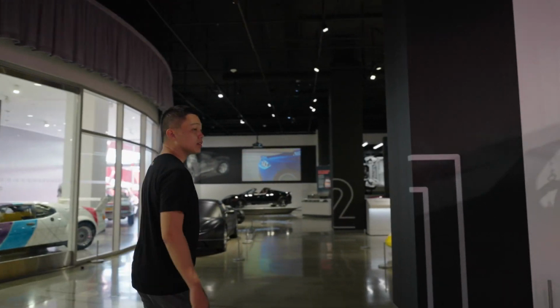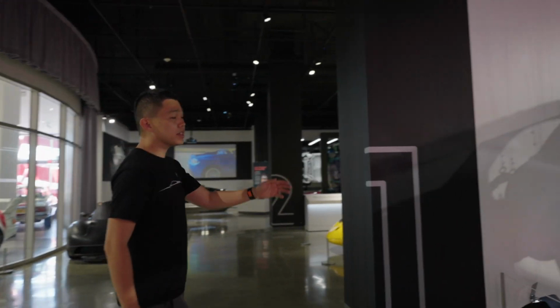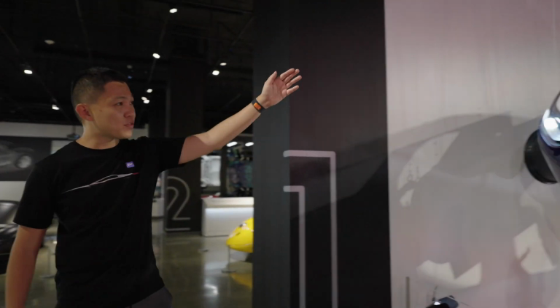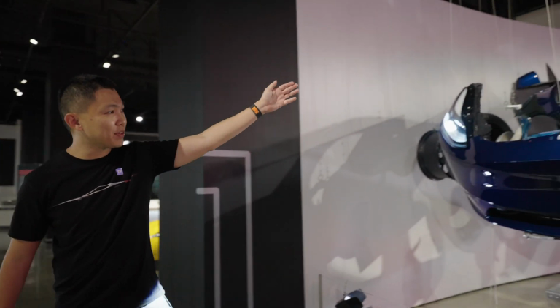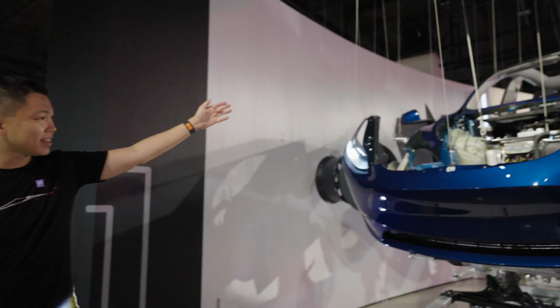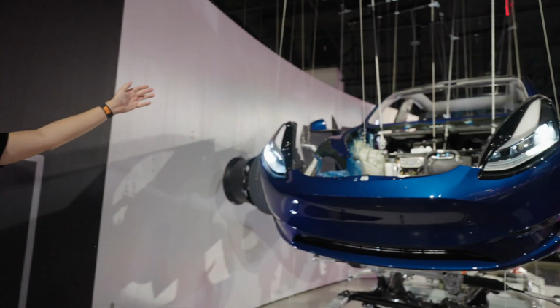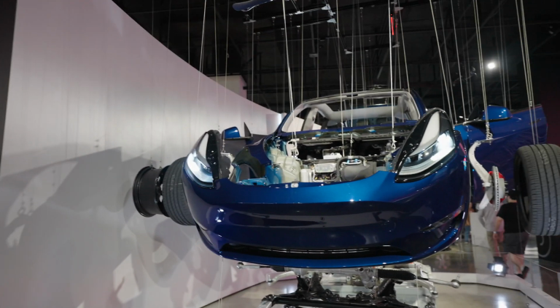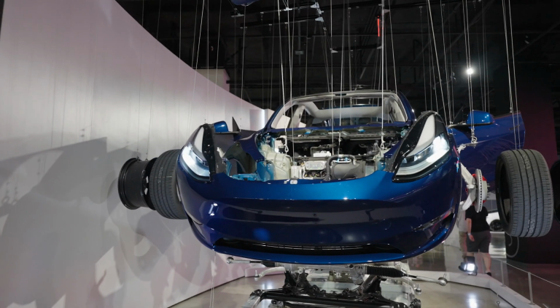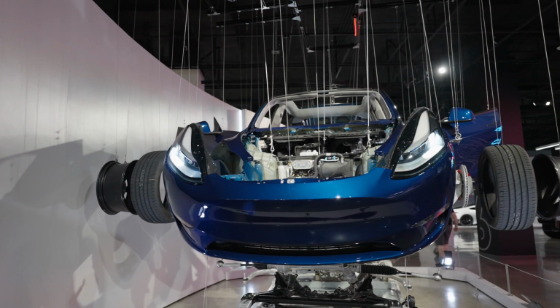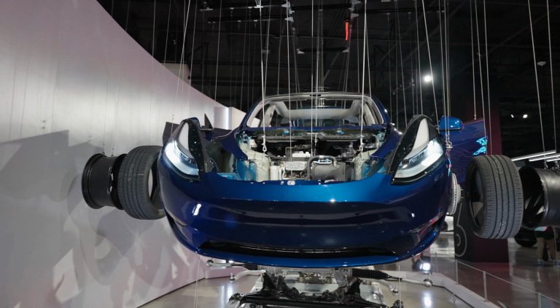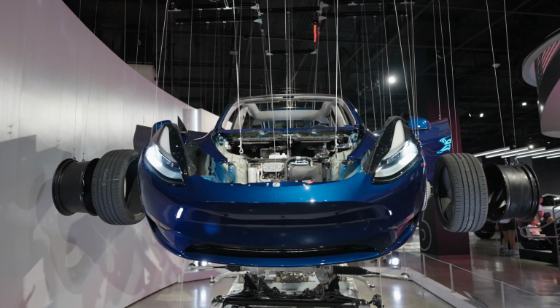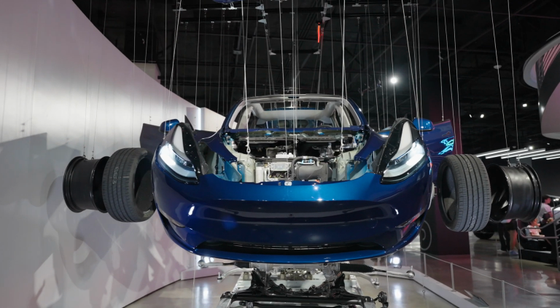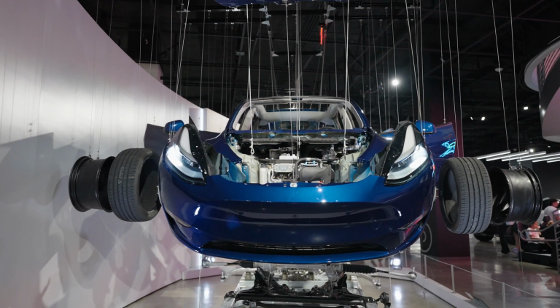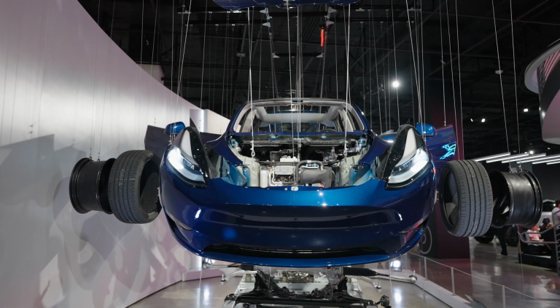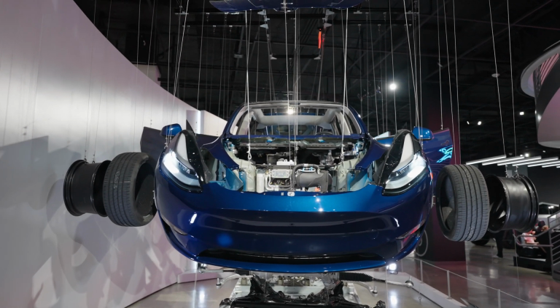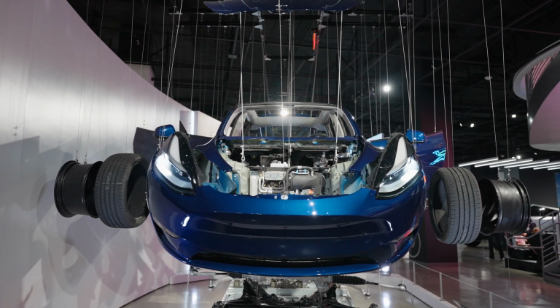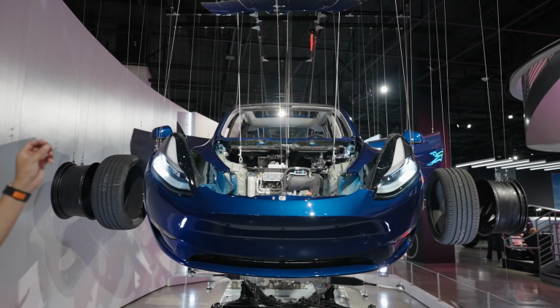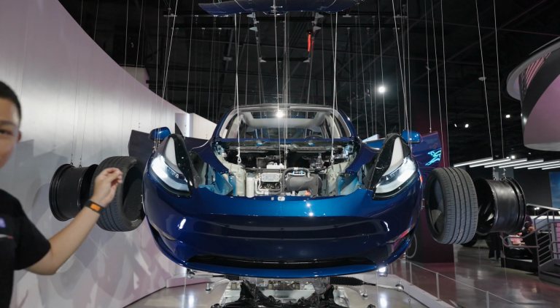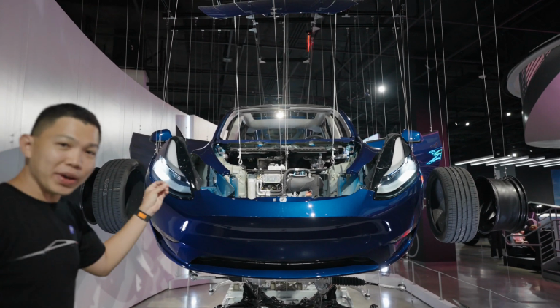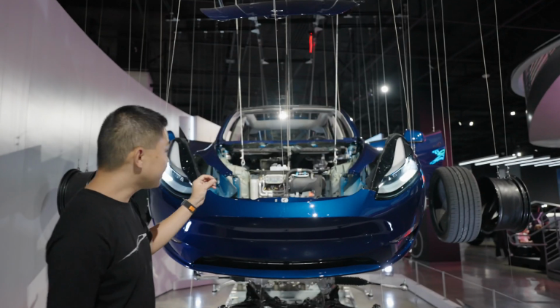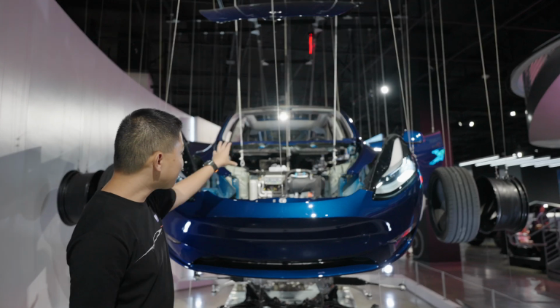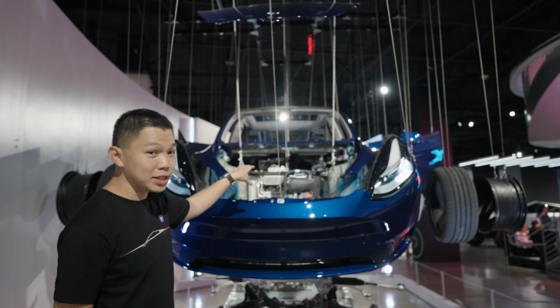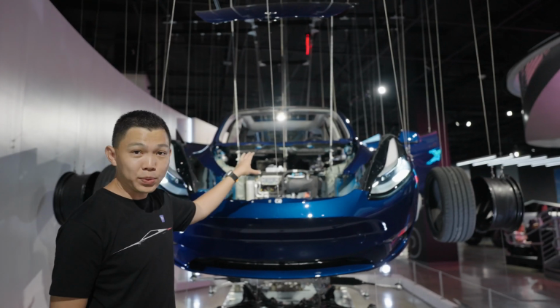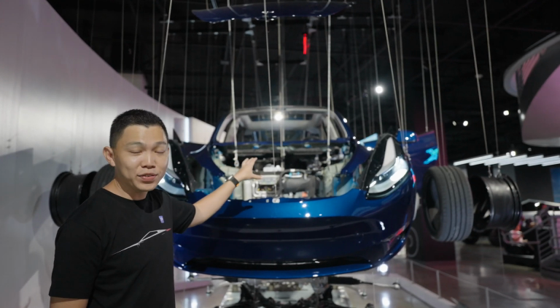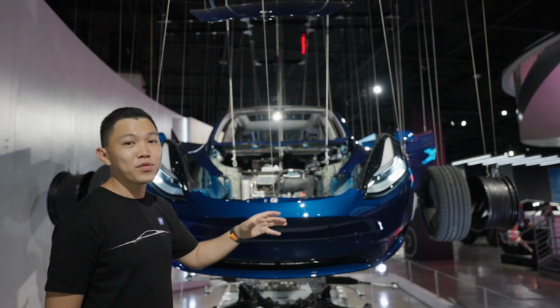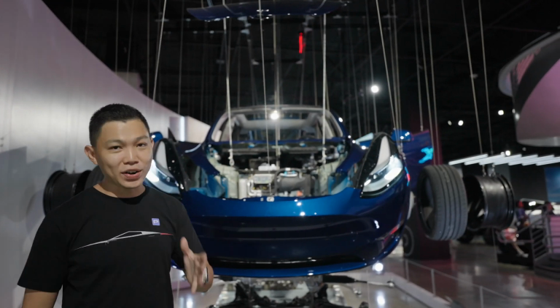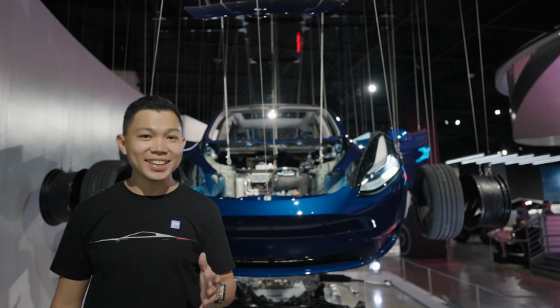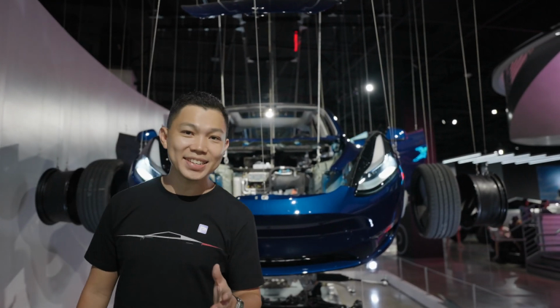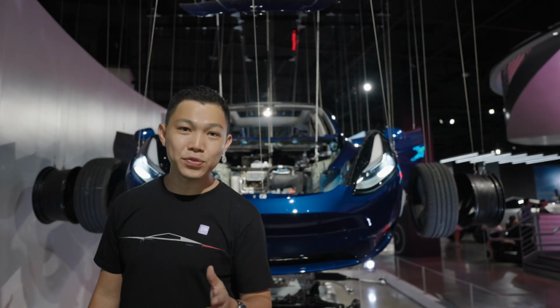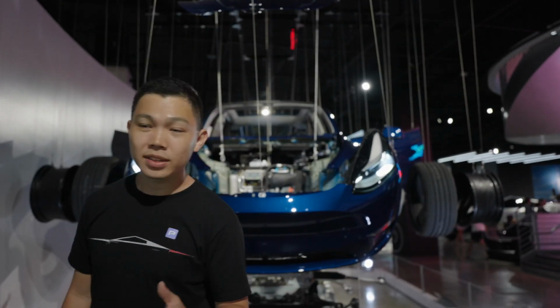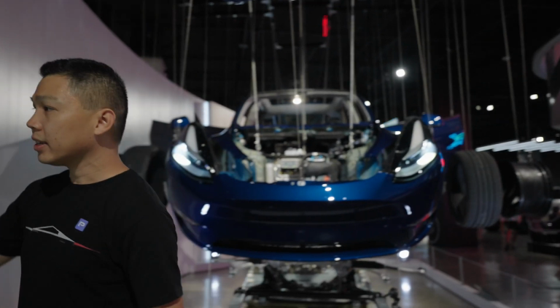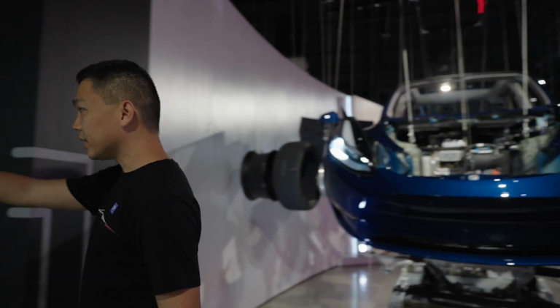Here's a front view of the Model 3 — big car, clean top. So simple, so elegant. And that creates the space we have for our frunk that Teslas are known for, down here.